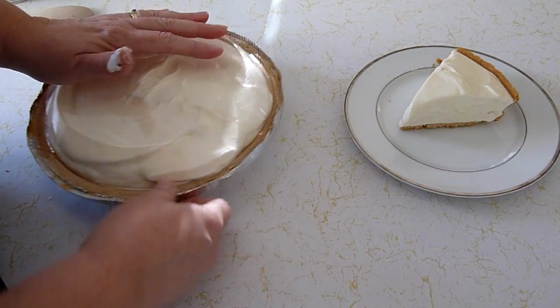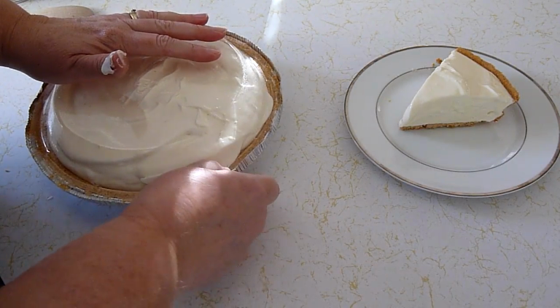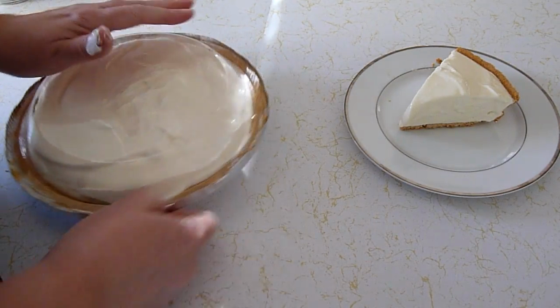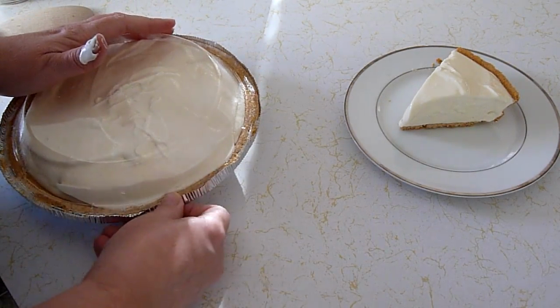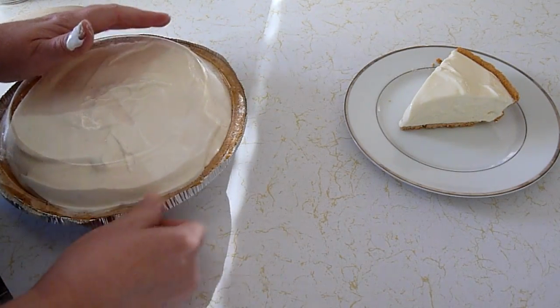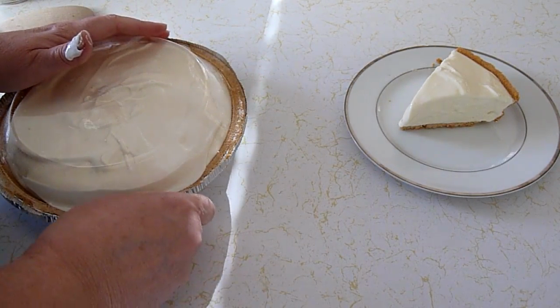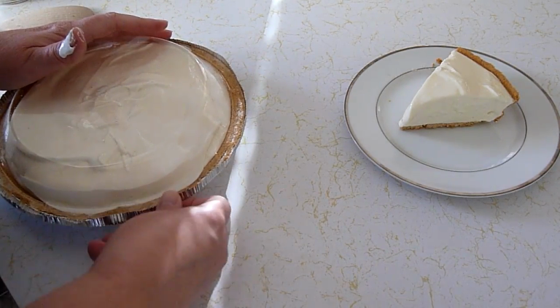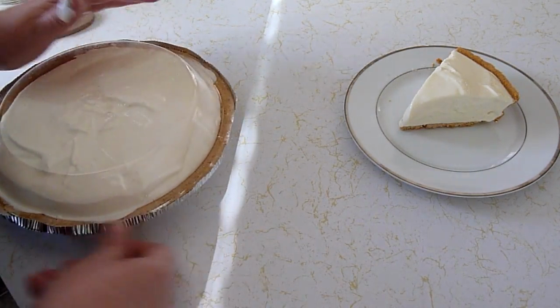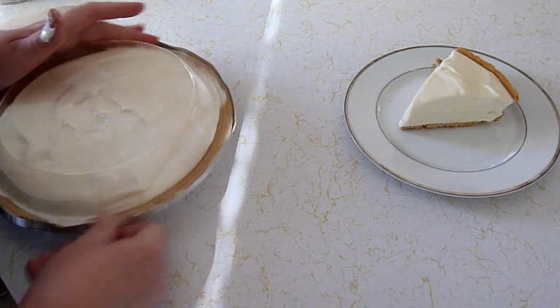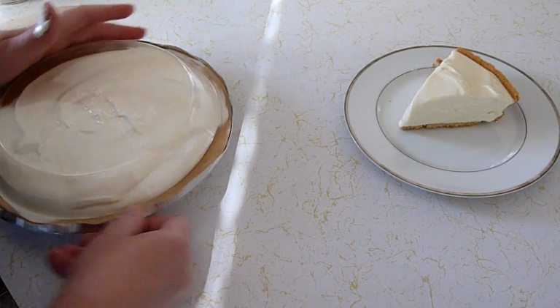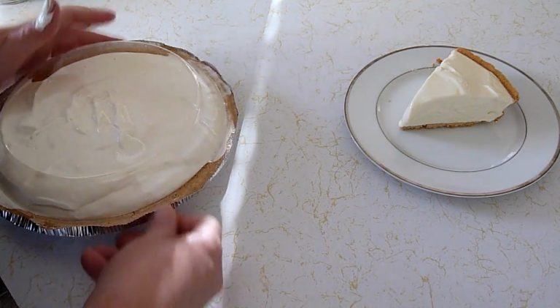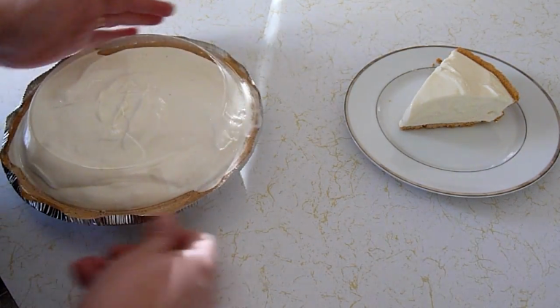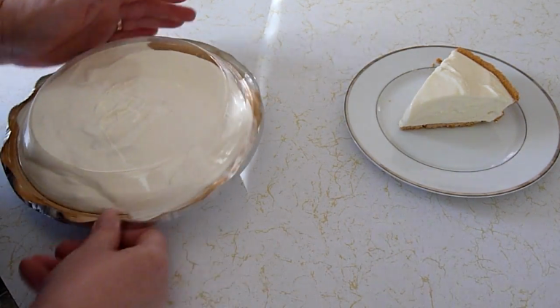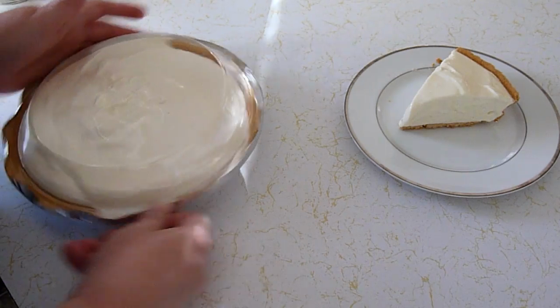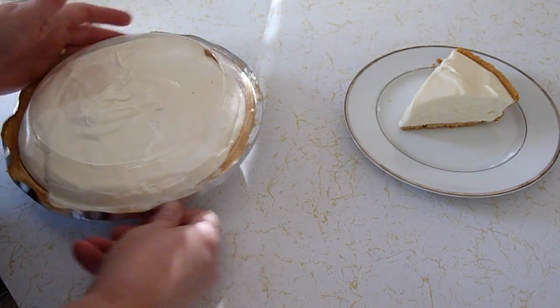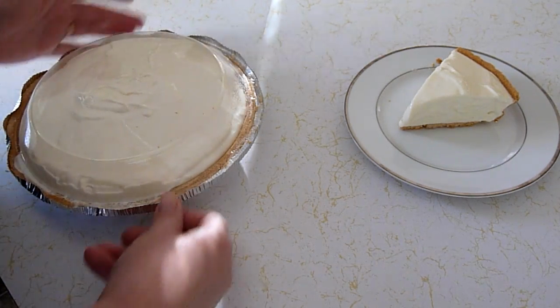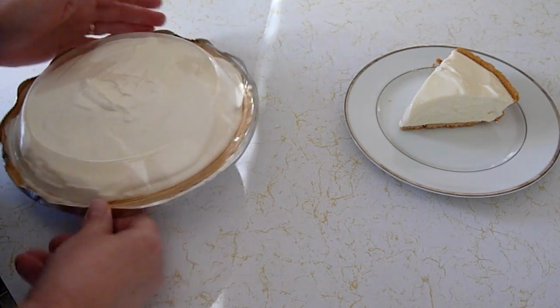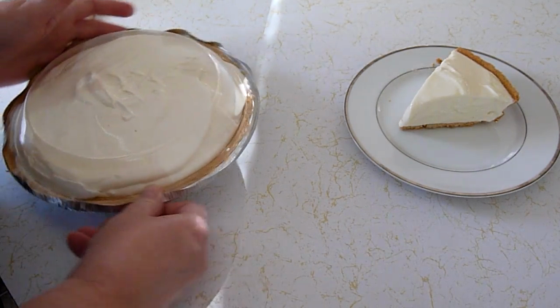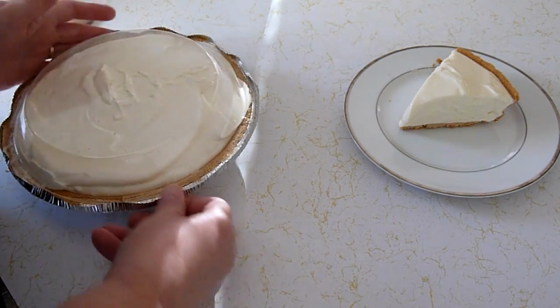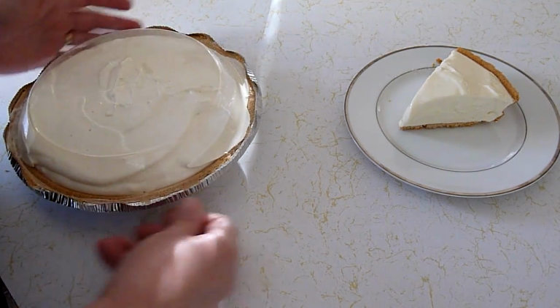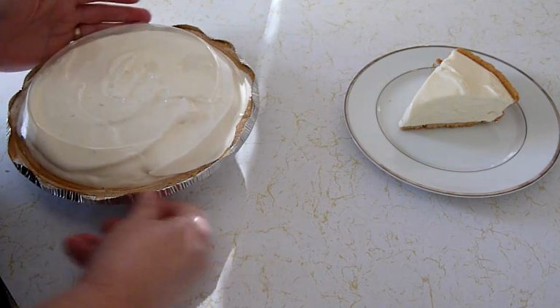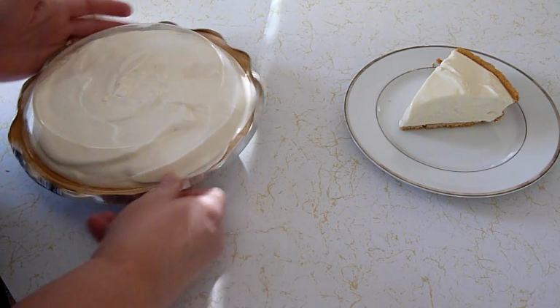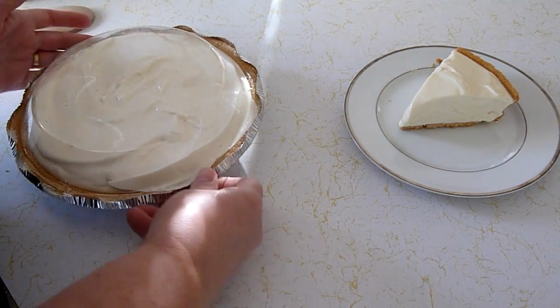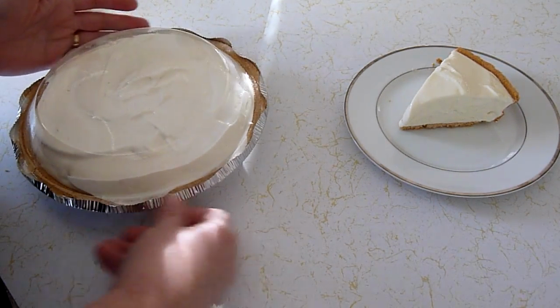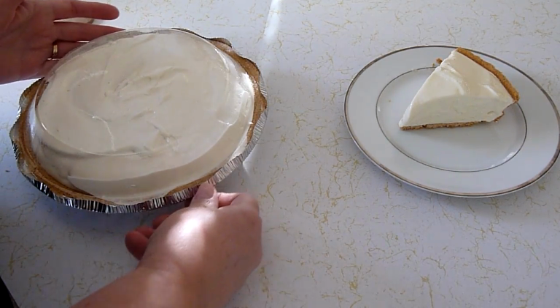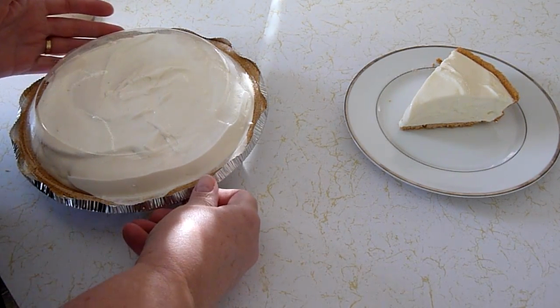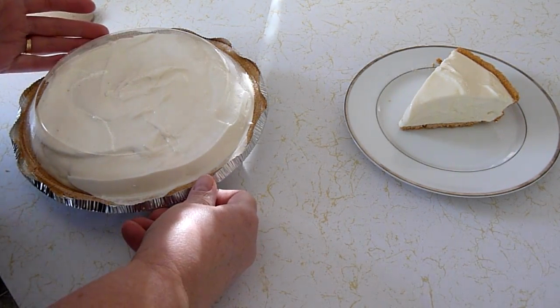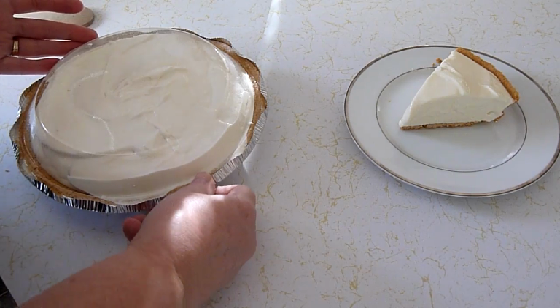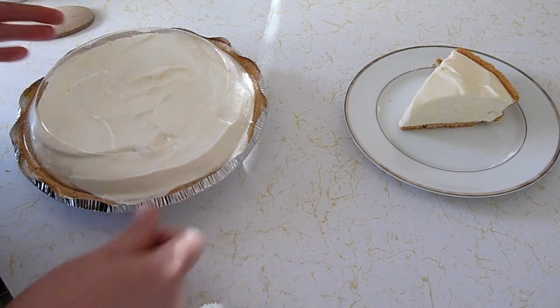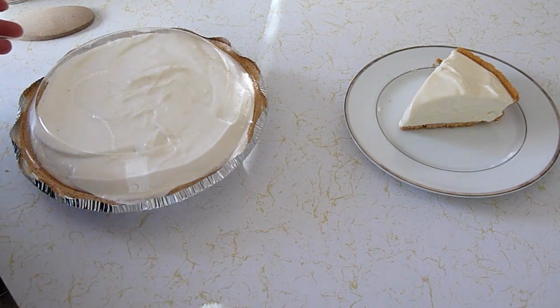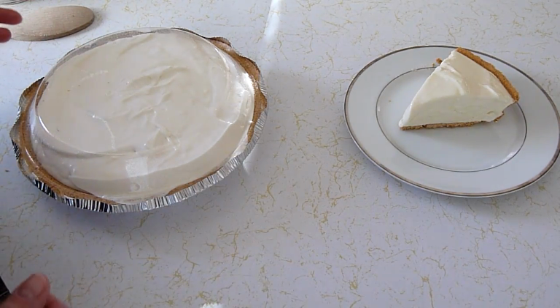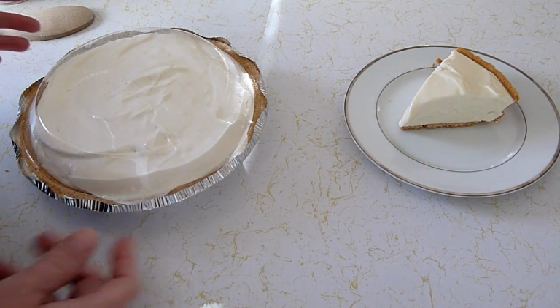Put the lid back on. You want to take it out about five or ten minutes before you cut it to make it easier to cut. And there you go — a frozen lemonade pie. A nice tart summertime dessert, or for us, a Thanksgiving staple.